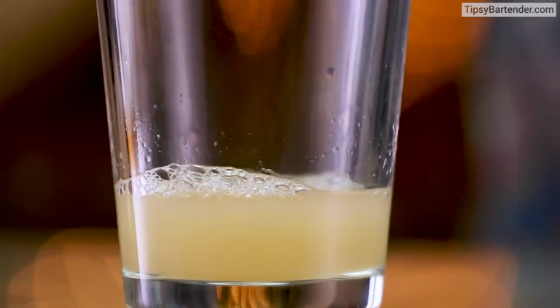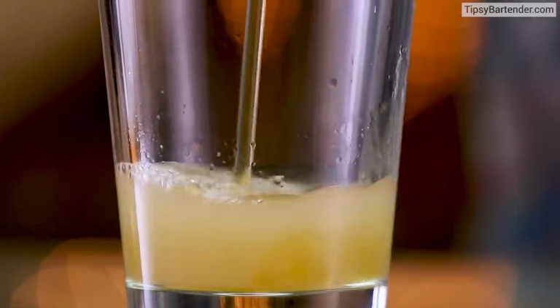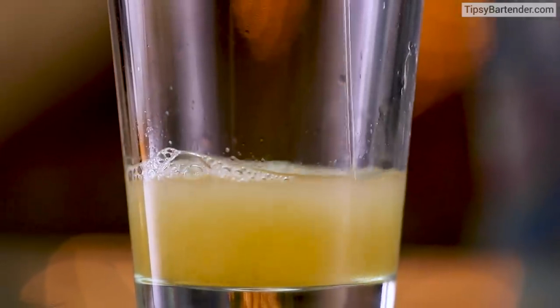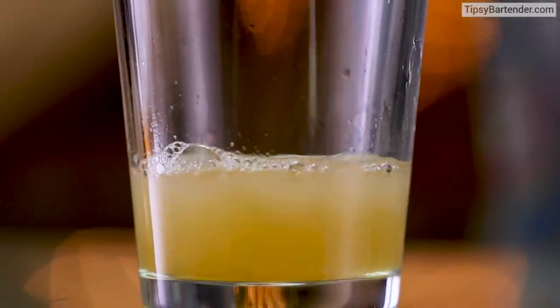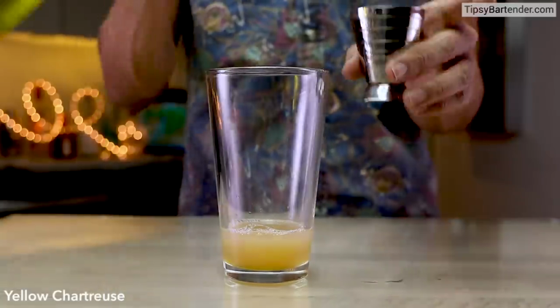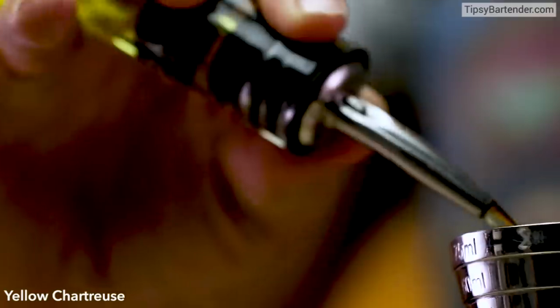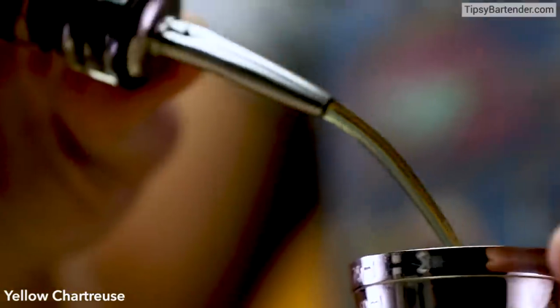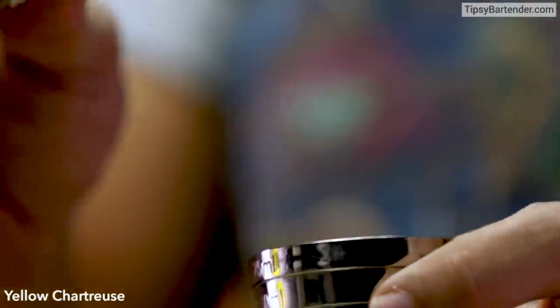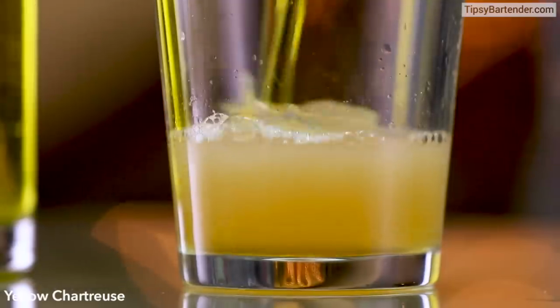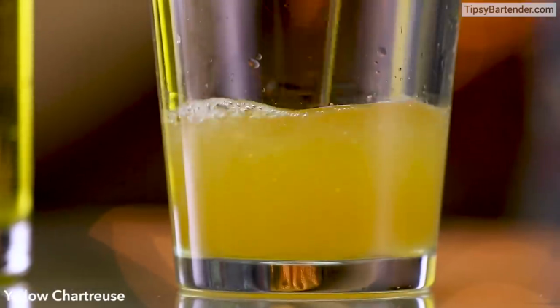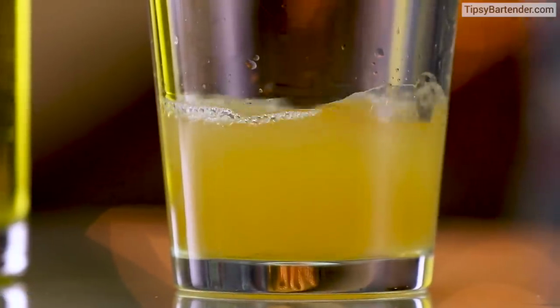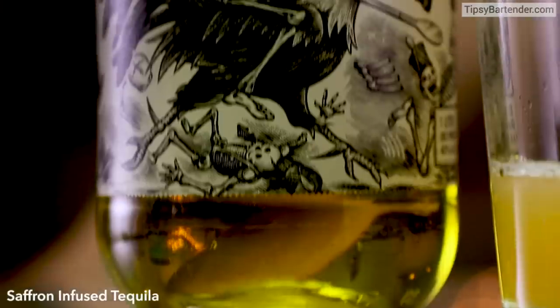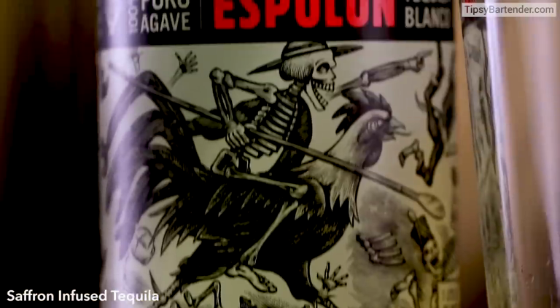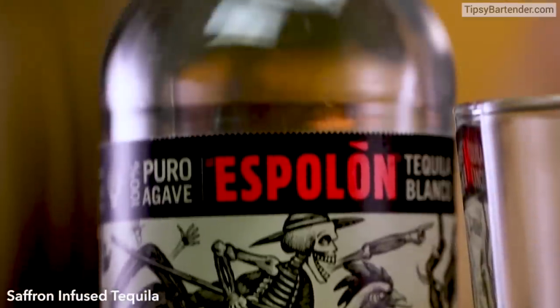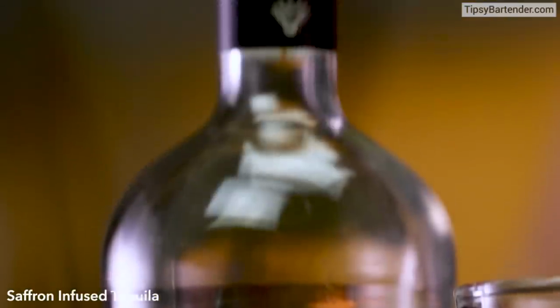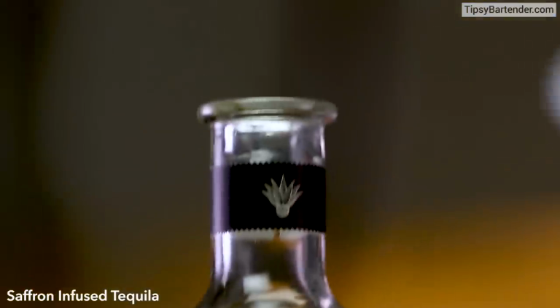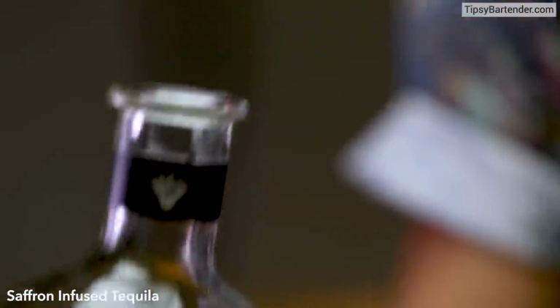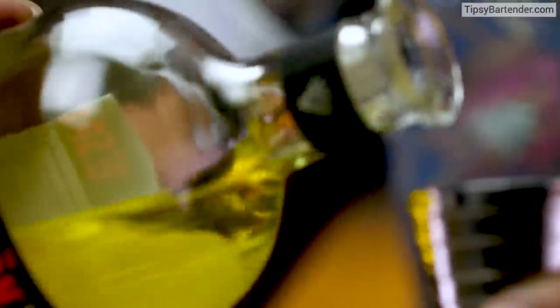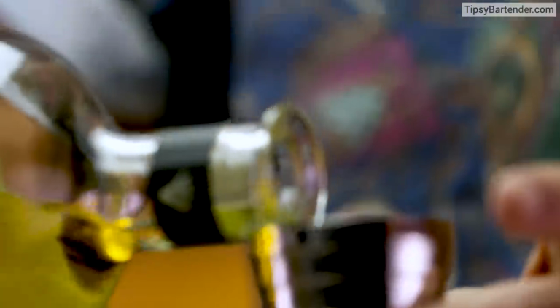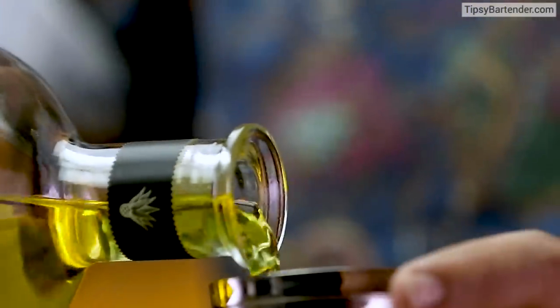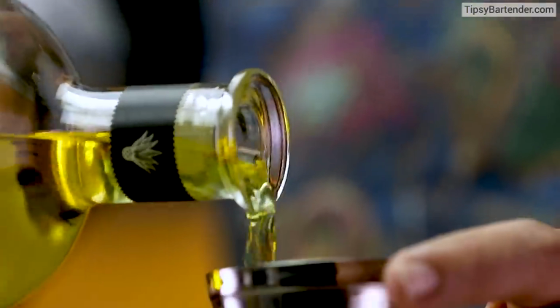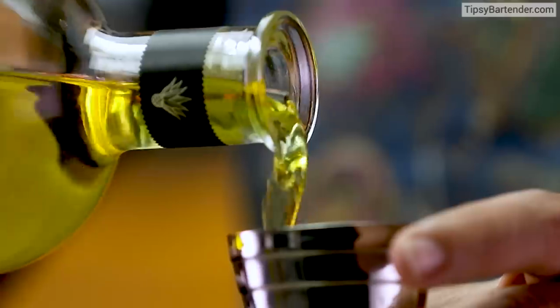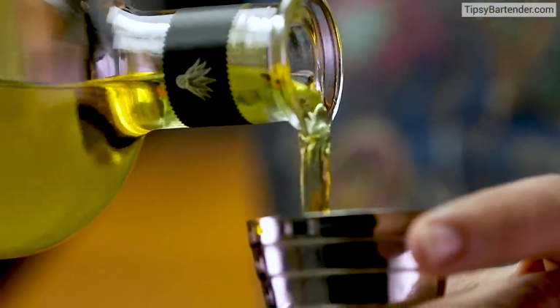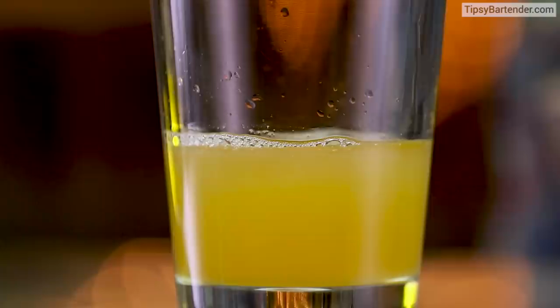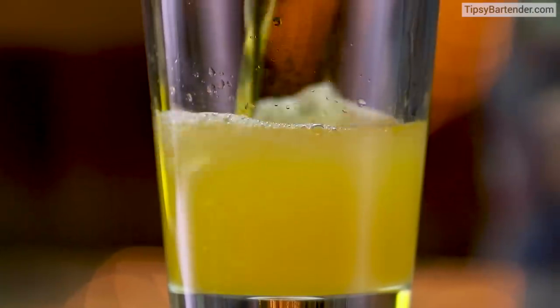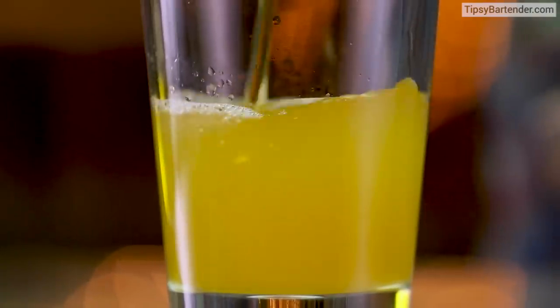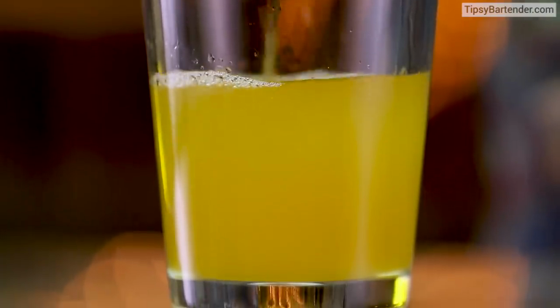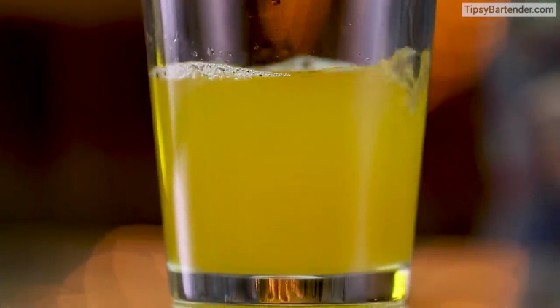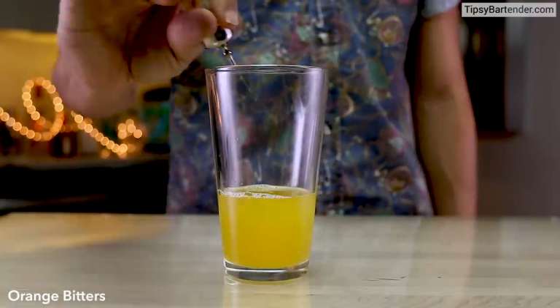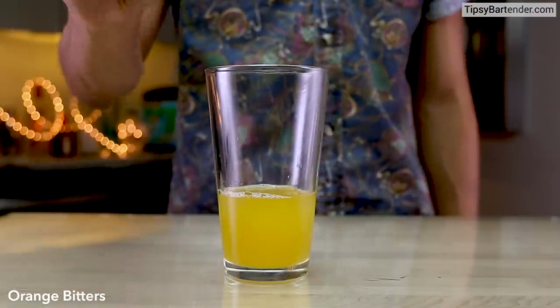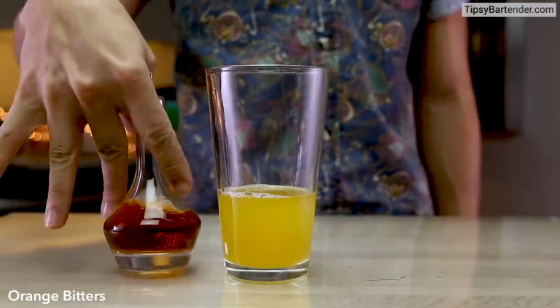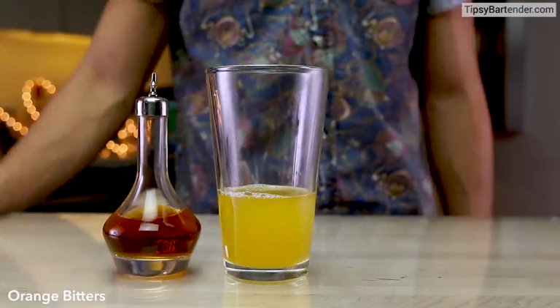Pour that in. Simple so far. Yellow chartreuse — that's a little bit of potency in there. And then some saffron-infused tequila. He can tell you at the end how he did that infusion — it's very simple. These aren't hard to make. Pour that in, a little bit of orange bitters.